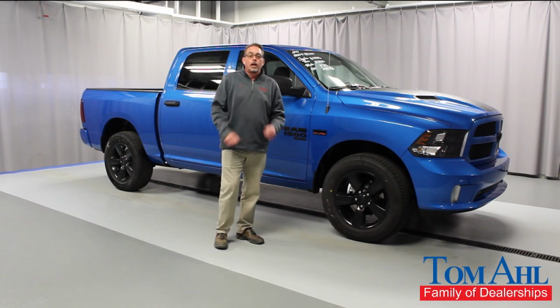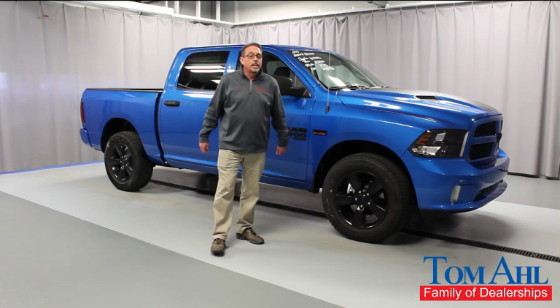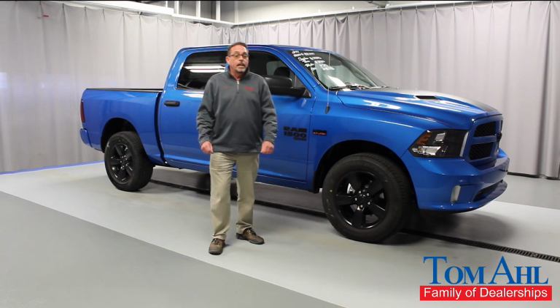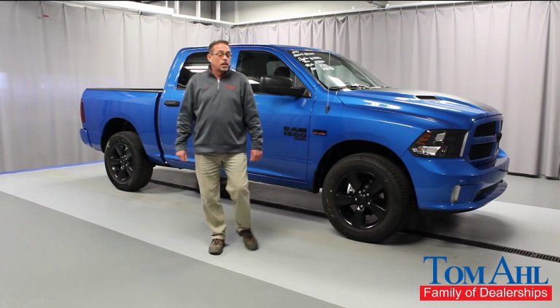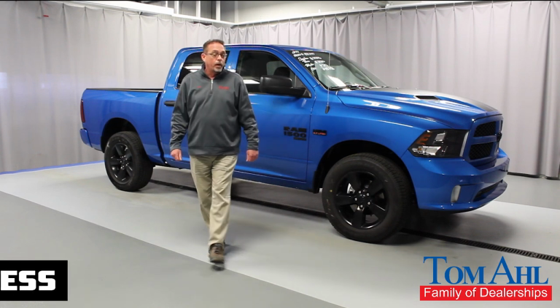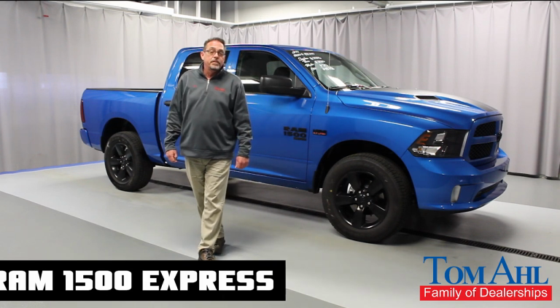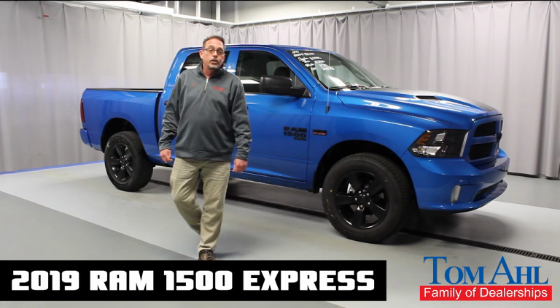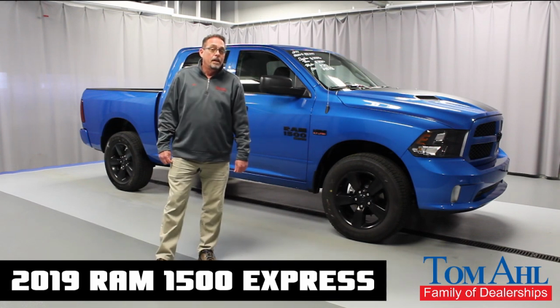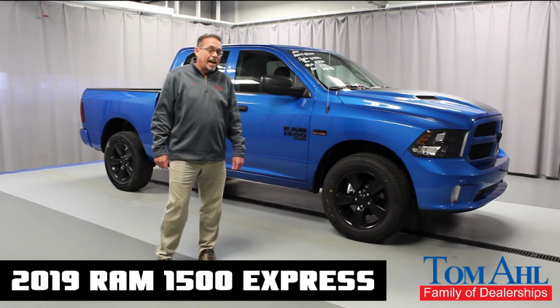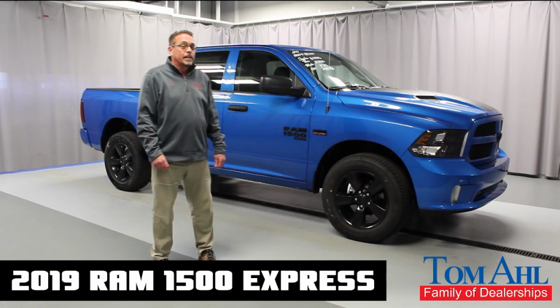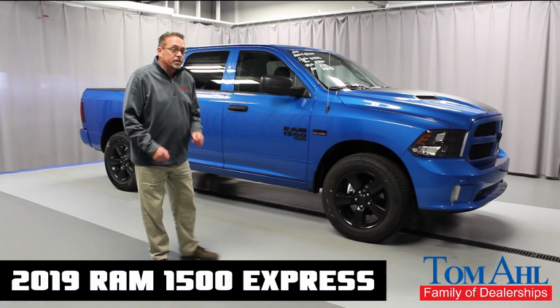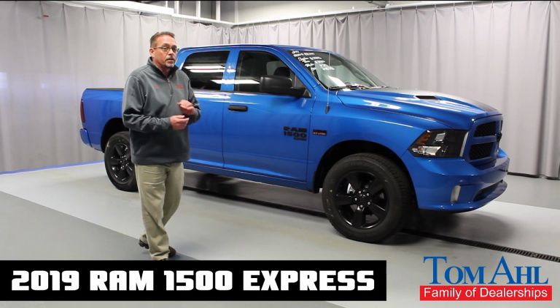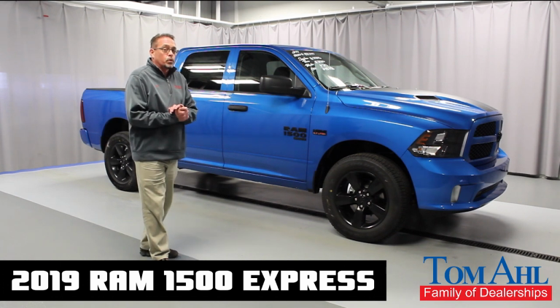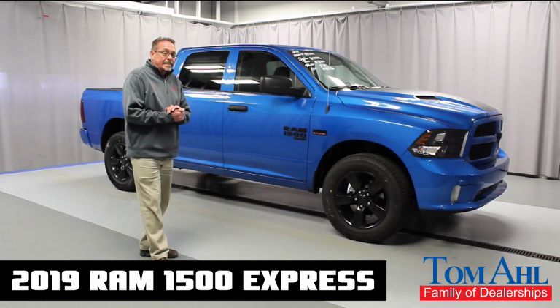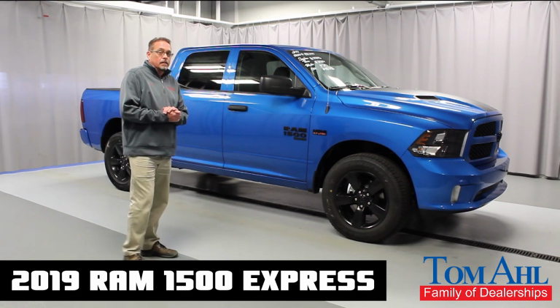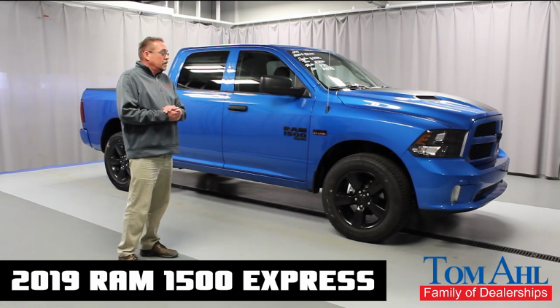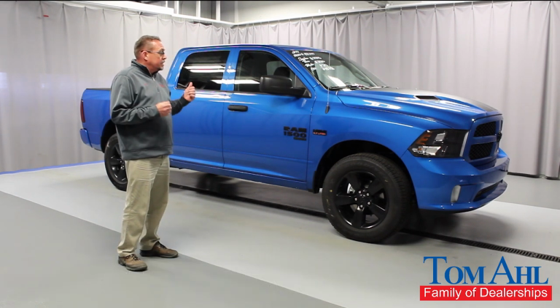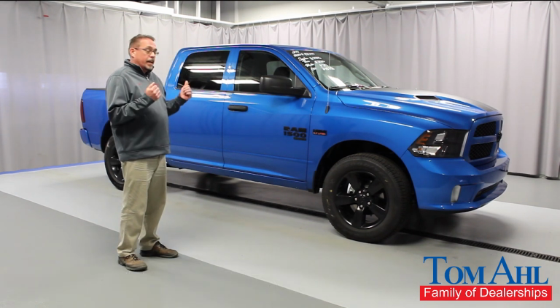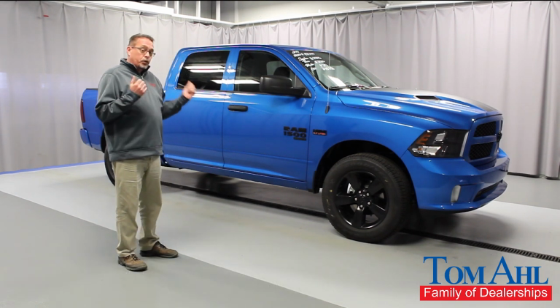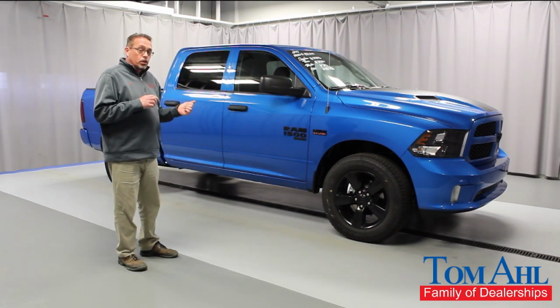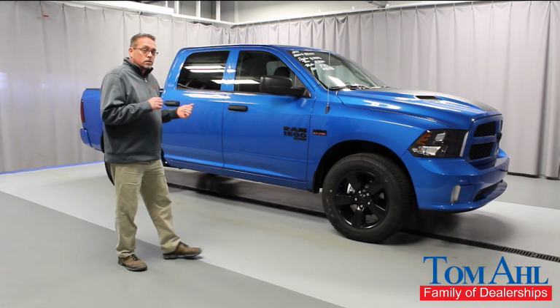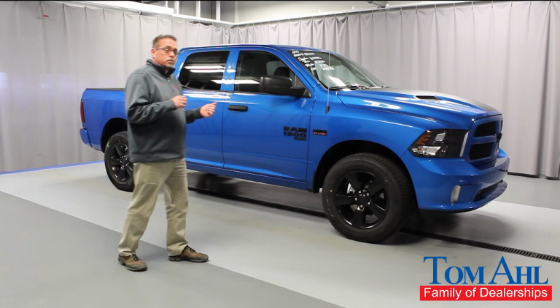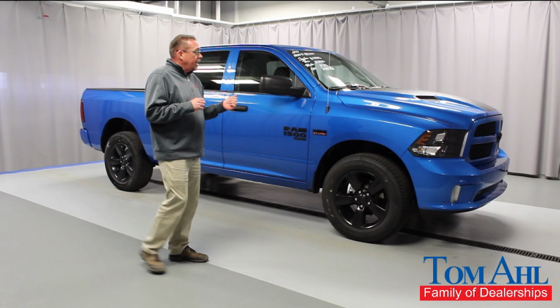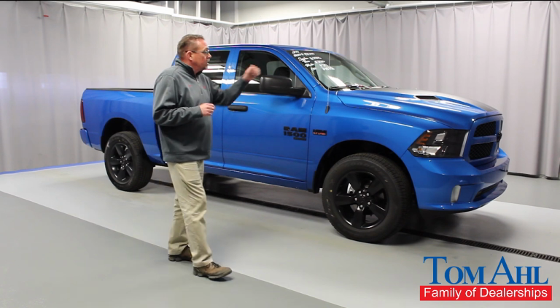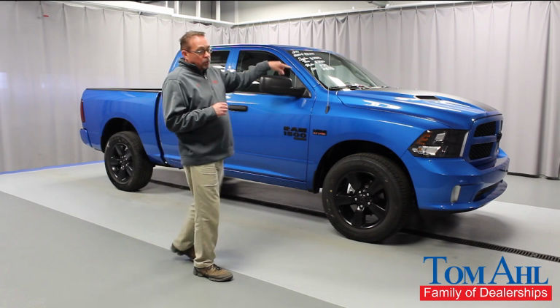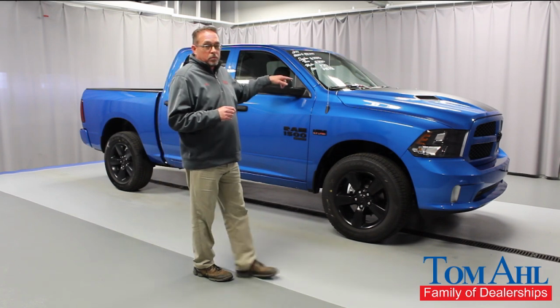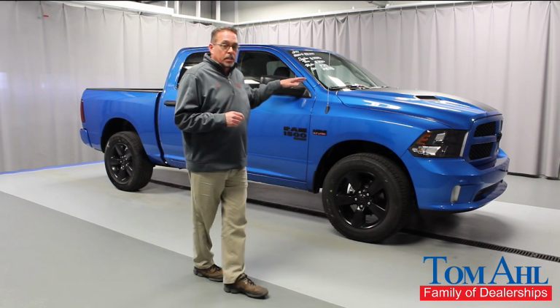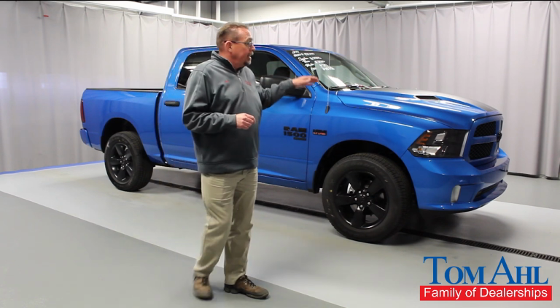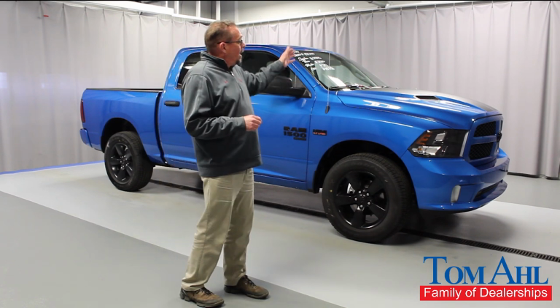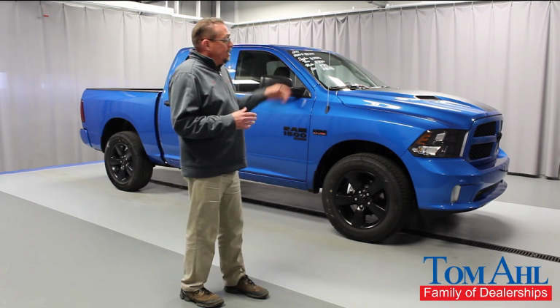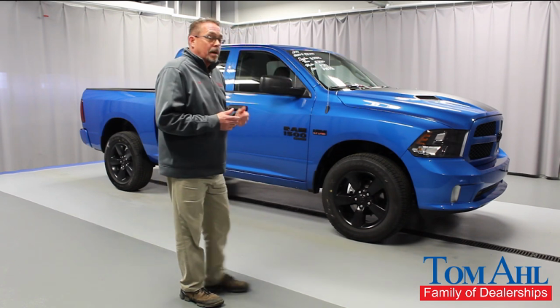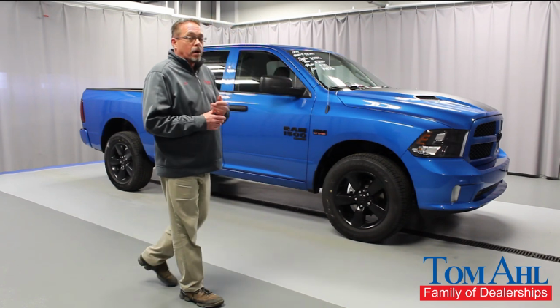Hello, I'm Jeff Skelly and today we're going to talk about the Ram 1500 Classic Express Model. This is the 2019. This actually has the Hydro Blue Sport Package which gives you a sport performance hood and then a decal by Mopar.